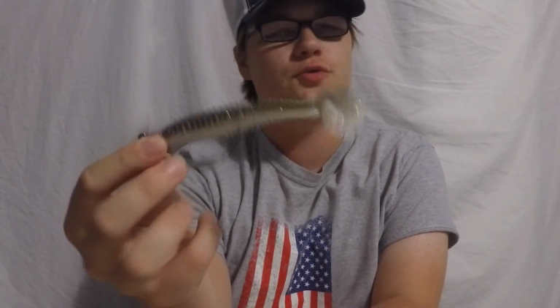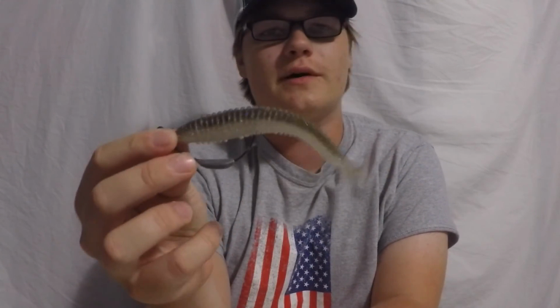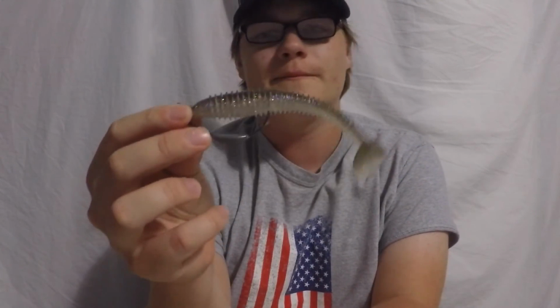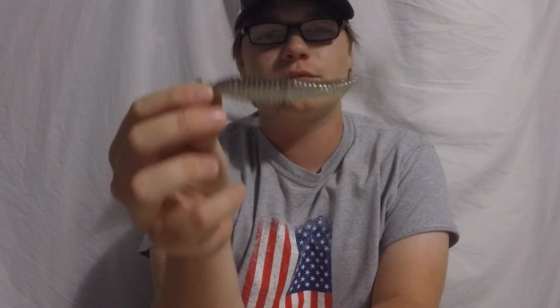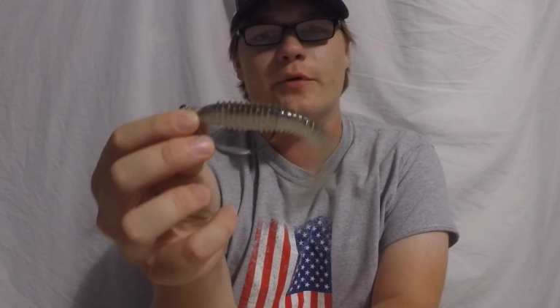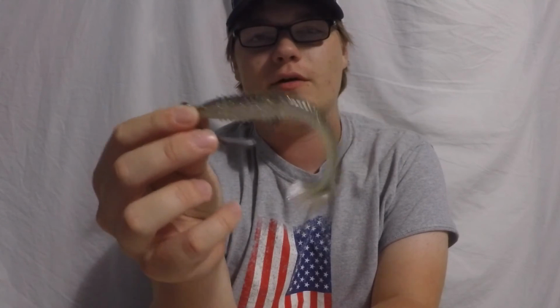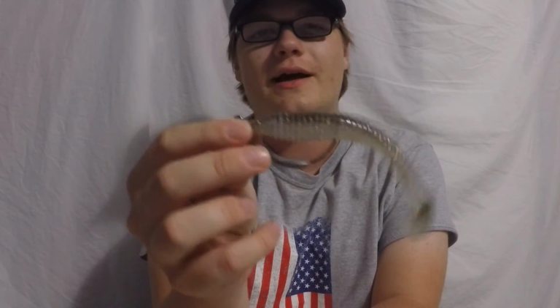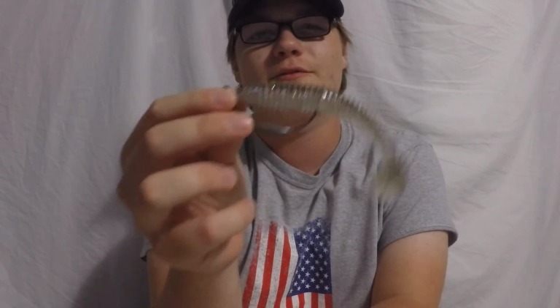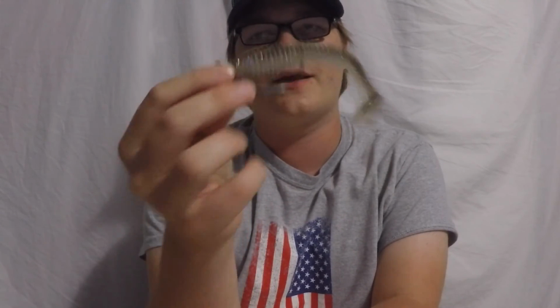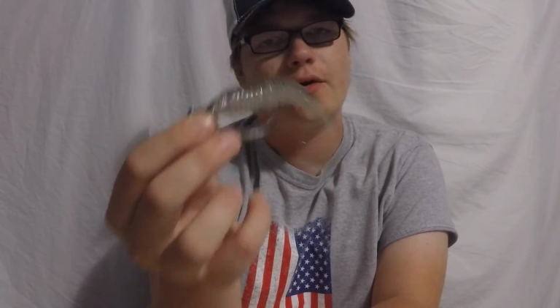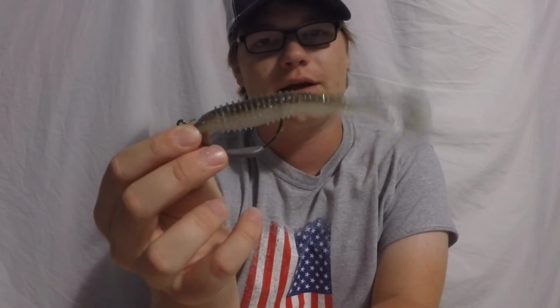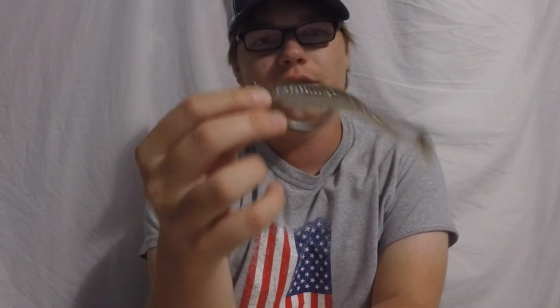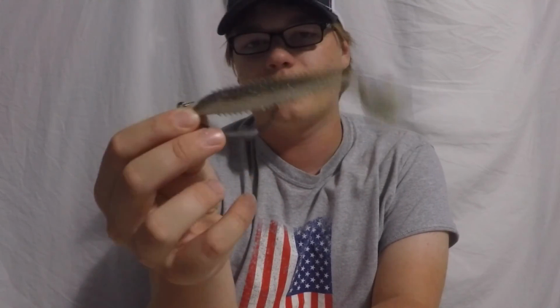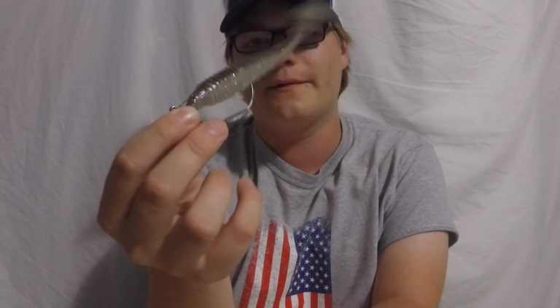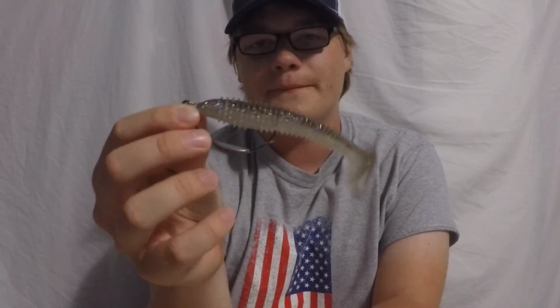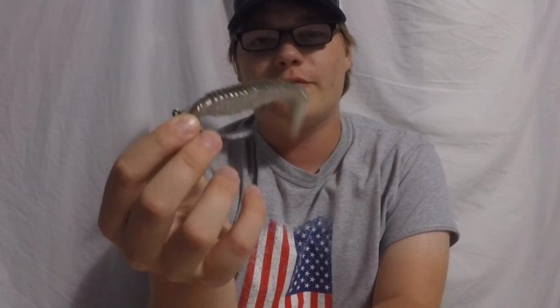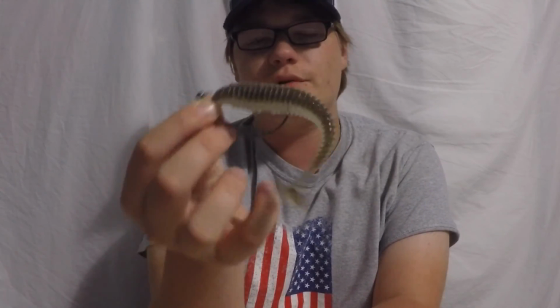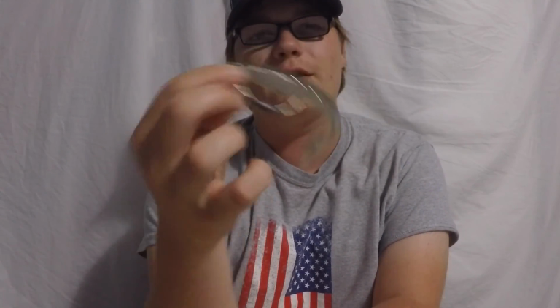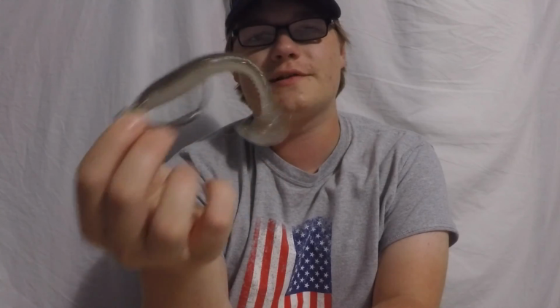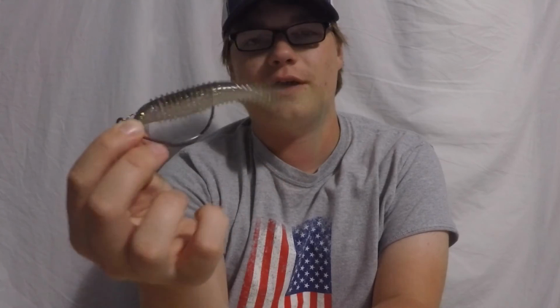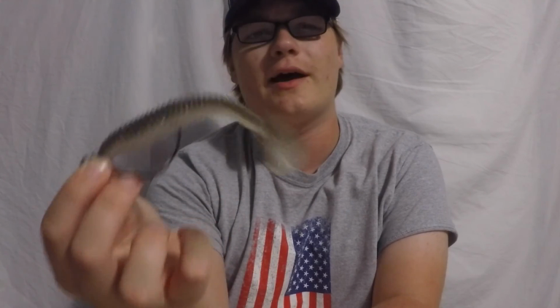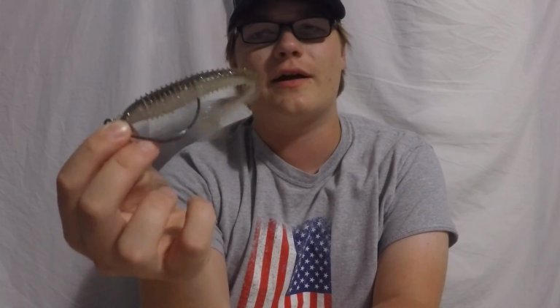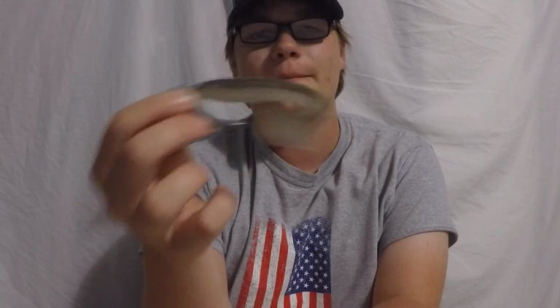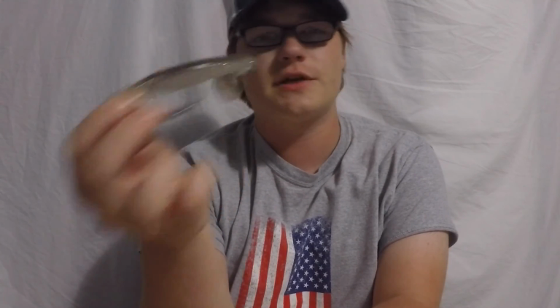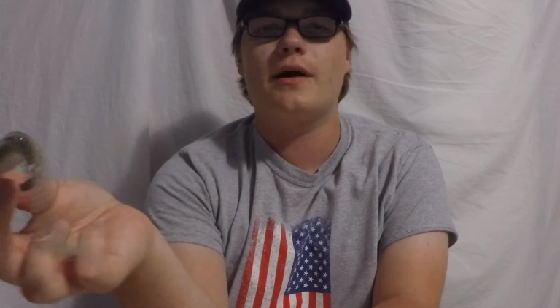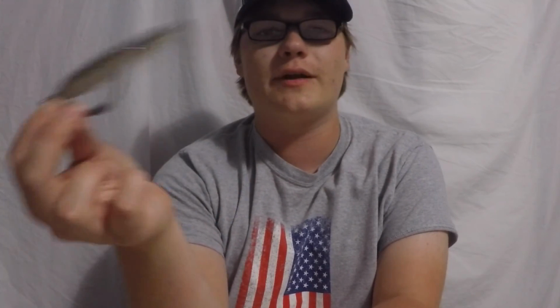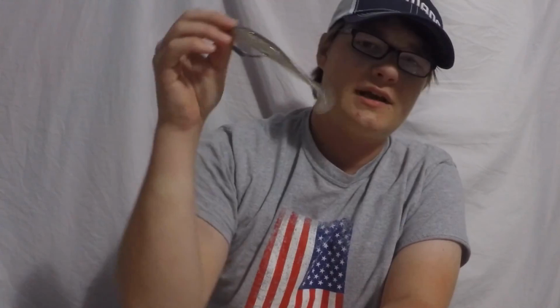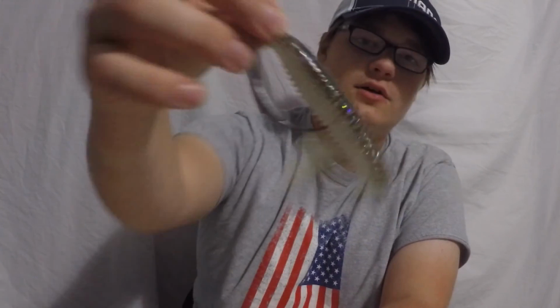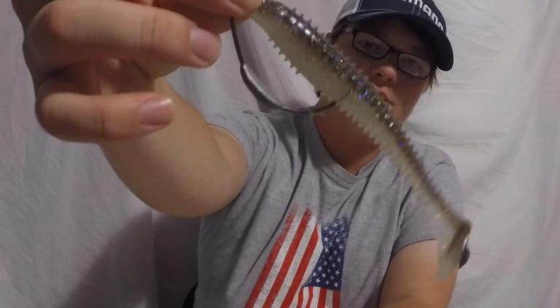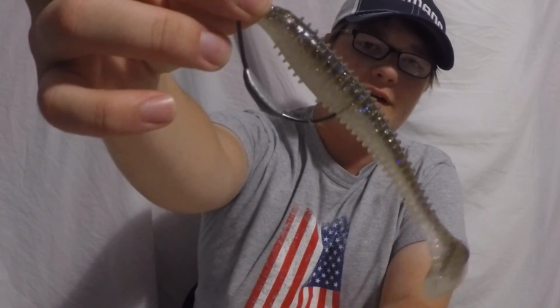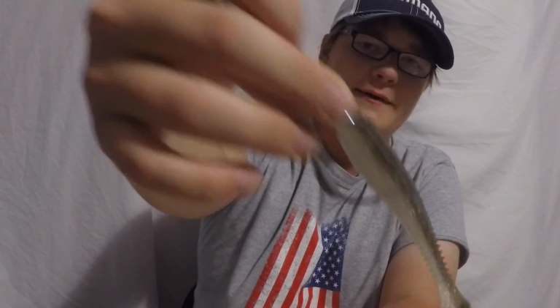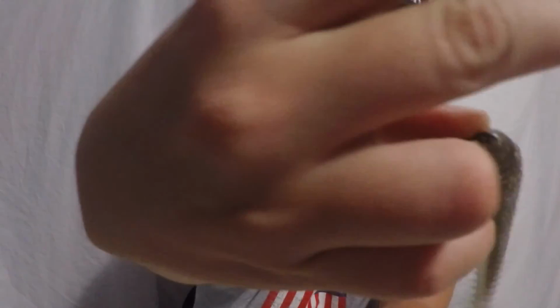I hope you guys enjoyed this episode of Tackle Tuesday — it was a short one. I just wanted to briefly go over the Kytec Swim Bait, how to rig it, and review it. If you enjoyed the video please subscribe if you haven't already, check out my other videos, and as always, until next time — peace.